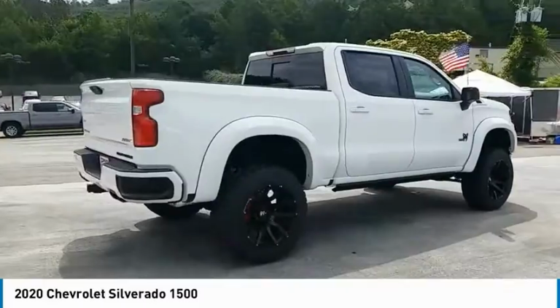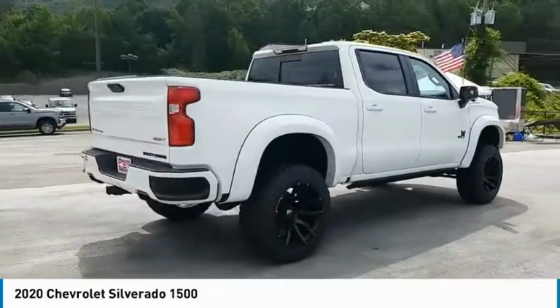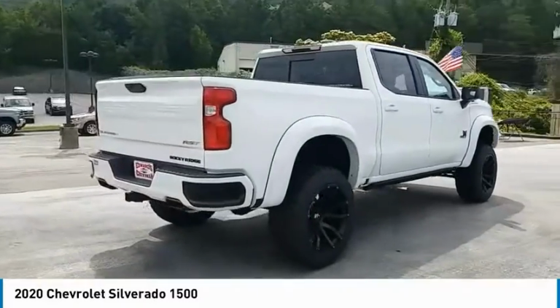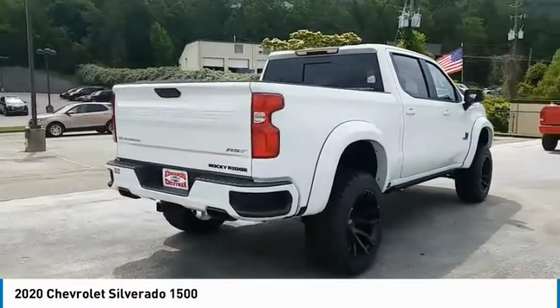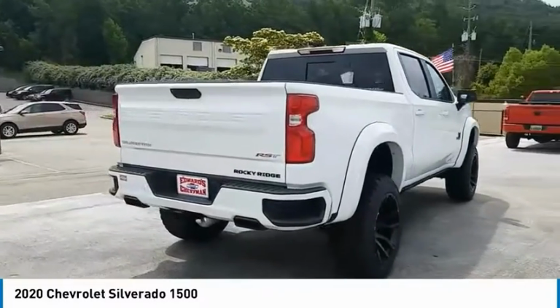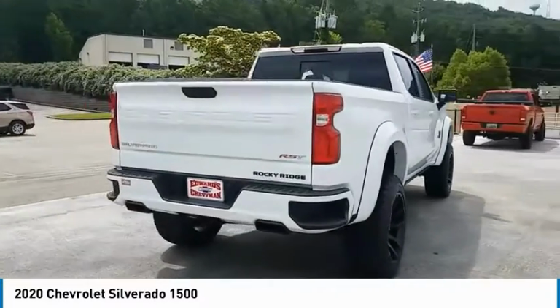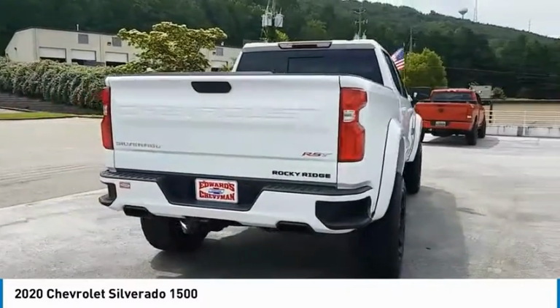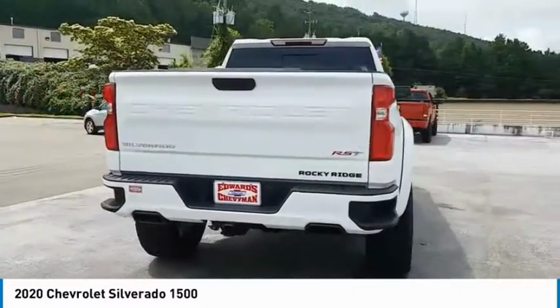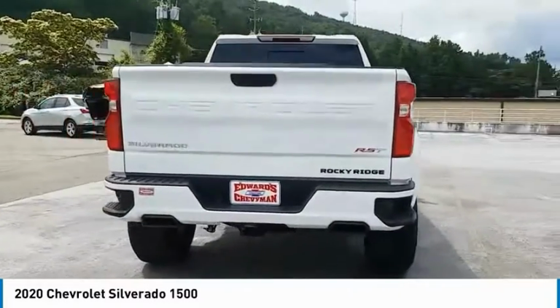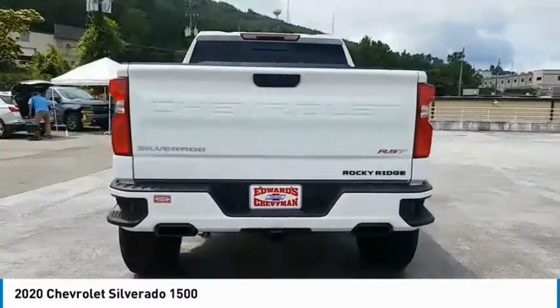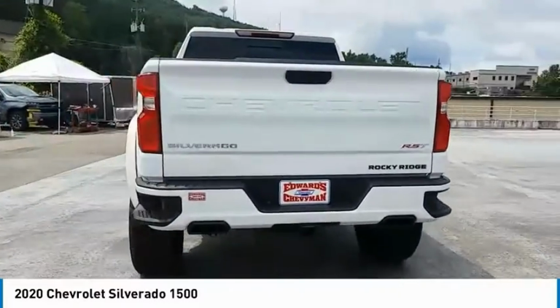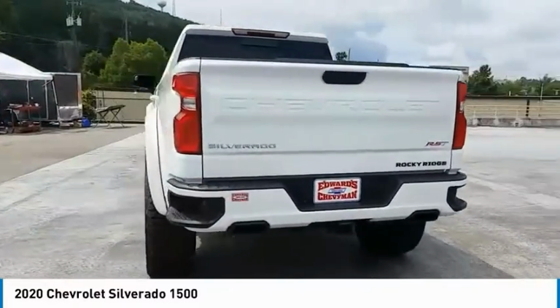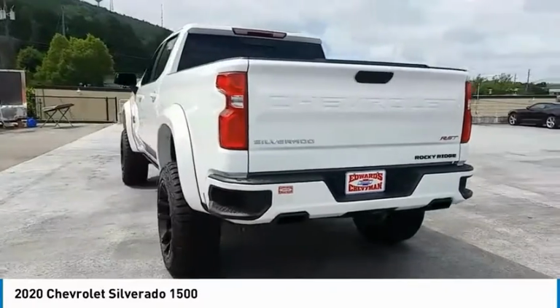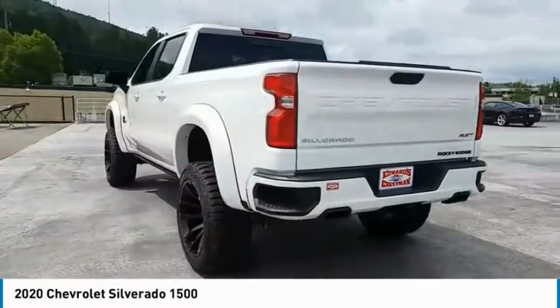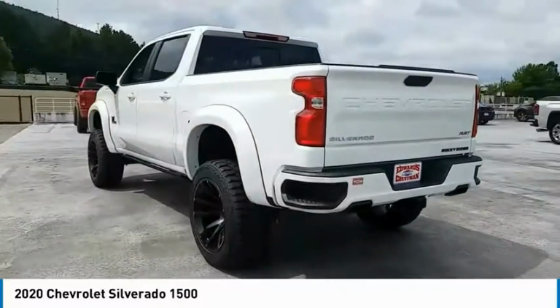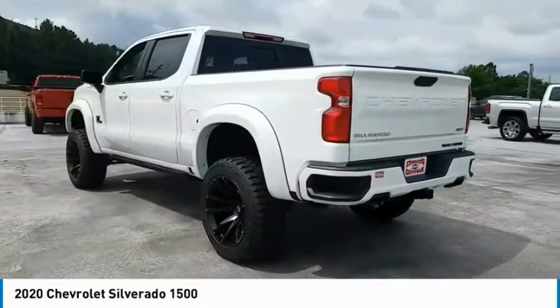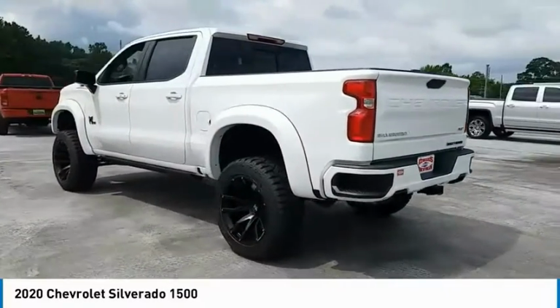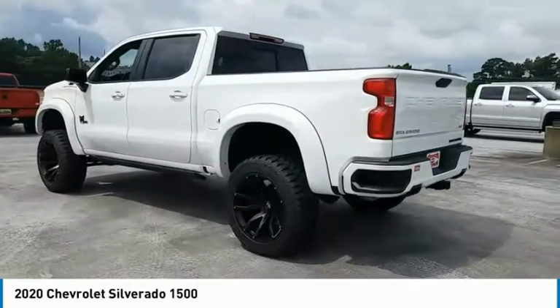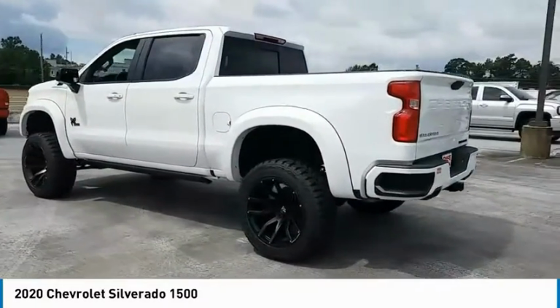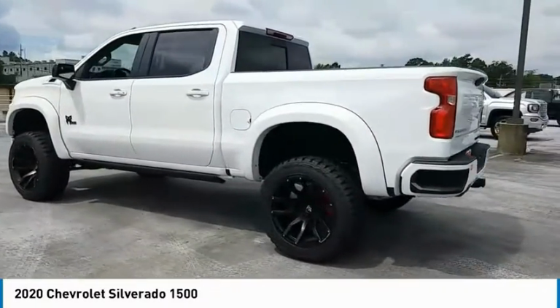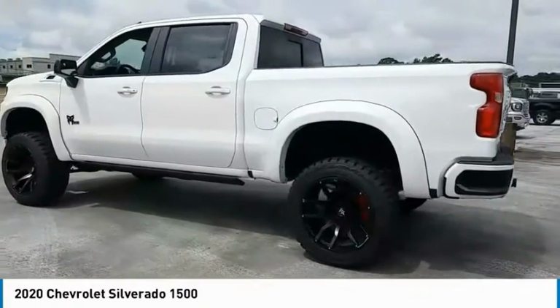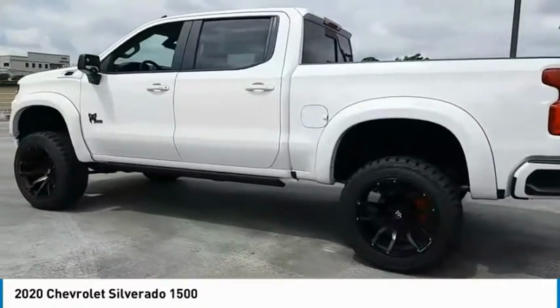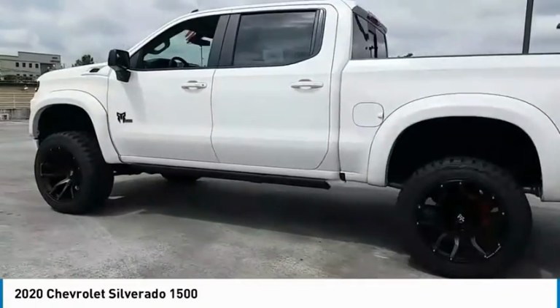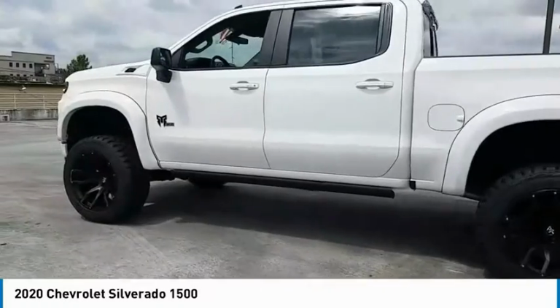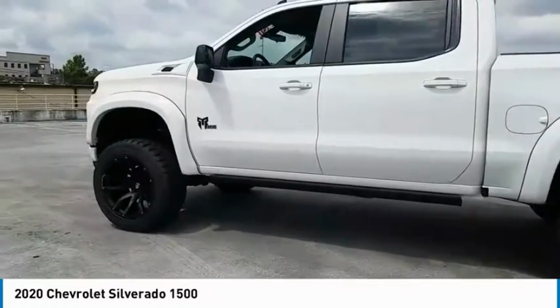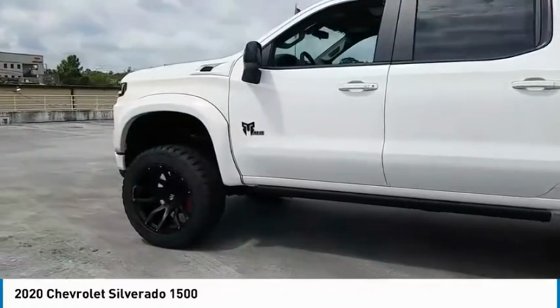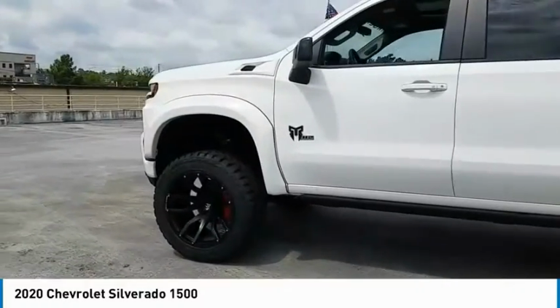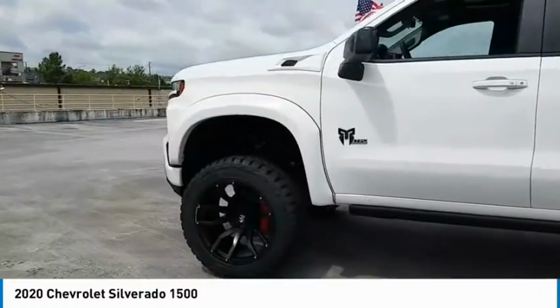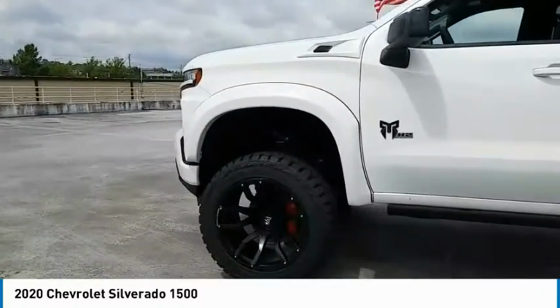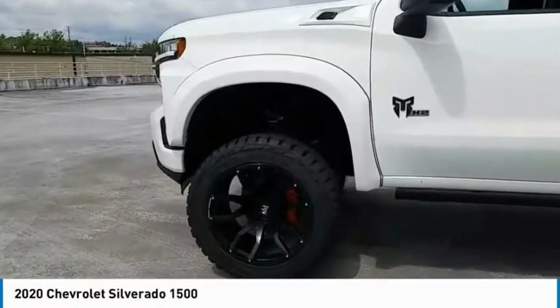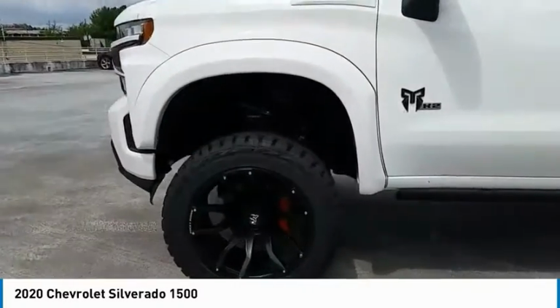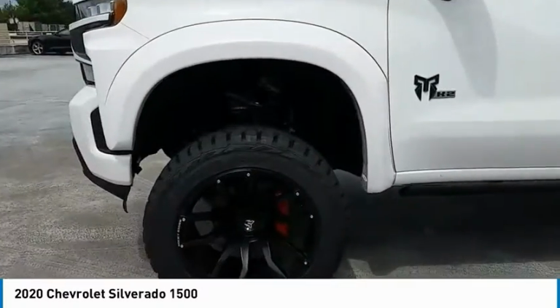Here are some of this vehicle's great options: aluminum wheels, heated side mirrors, traction control, daytime running lights, remote keyless entry, fog lights, mirror memory, security system, cruise control, power door locks.